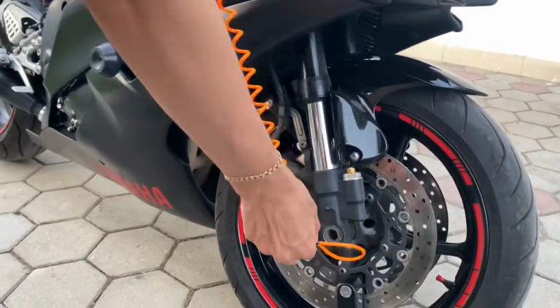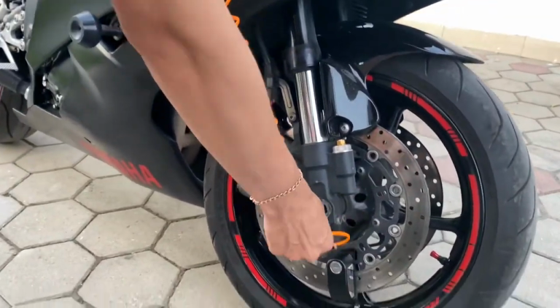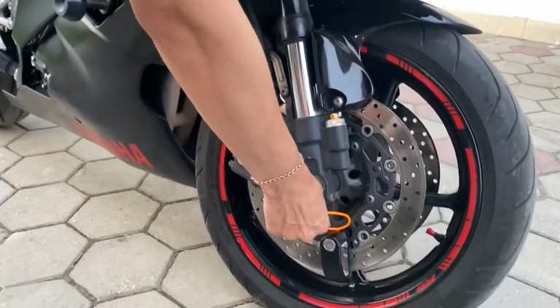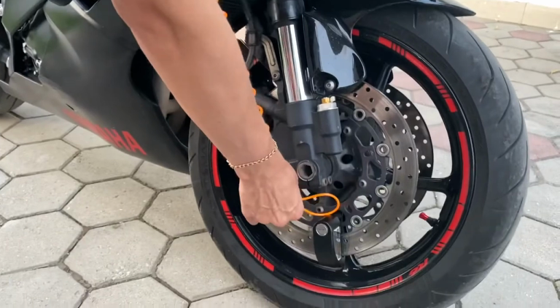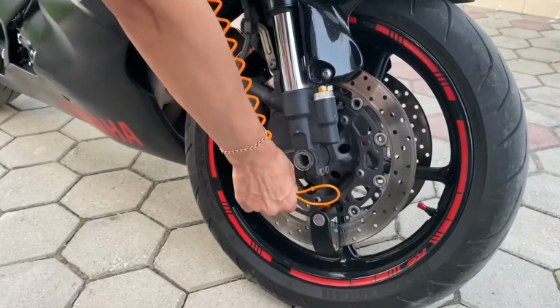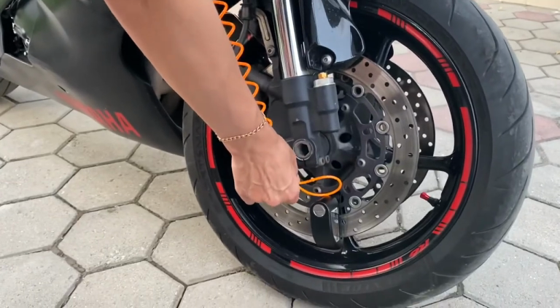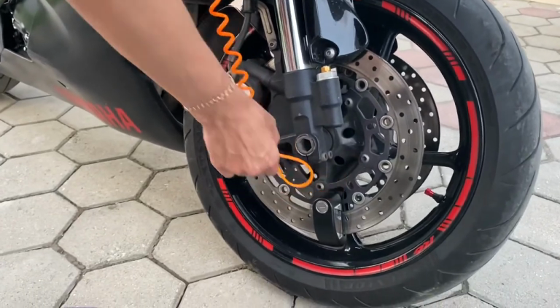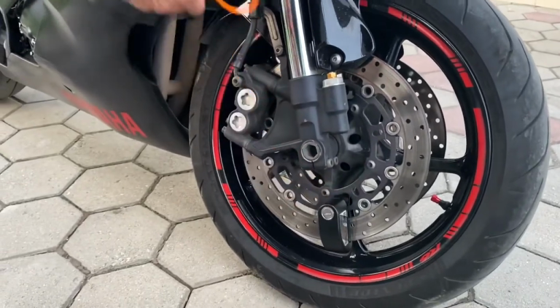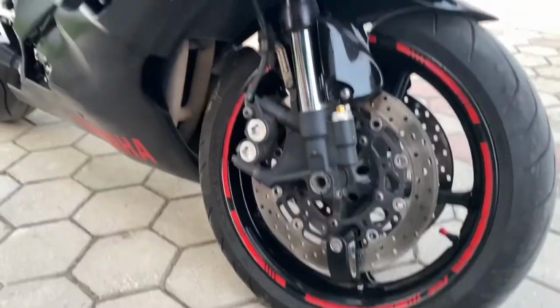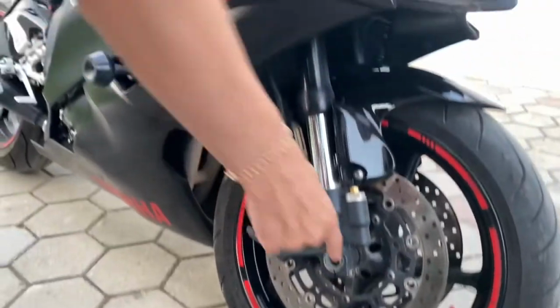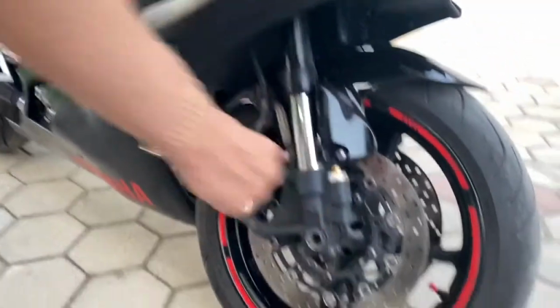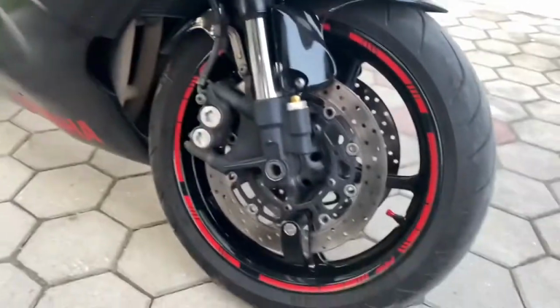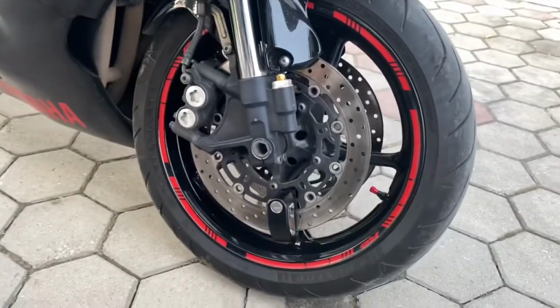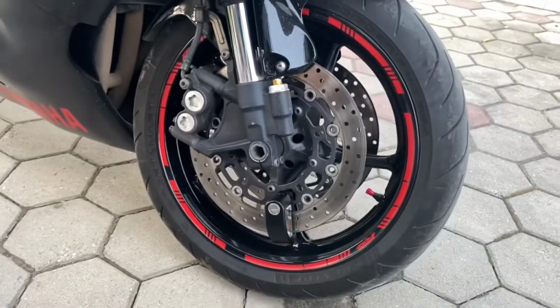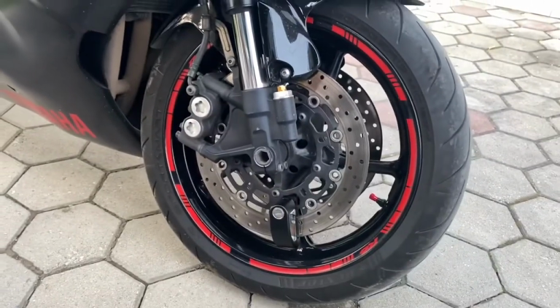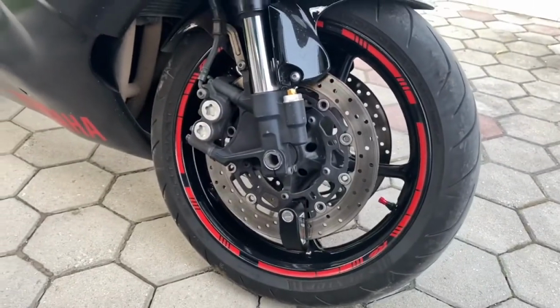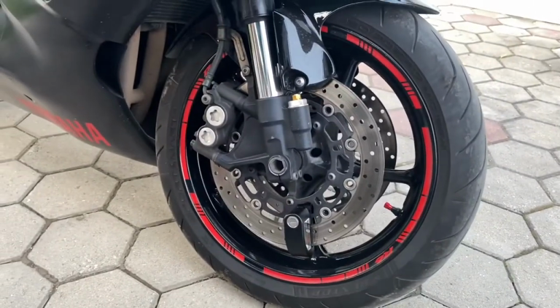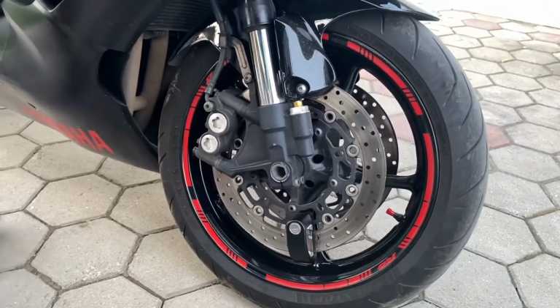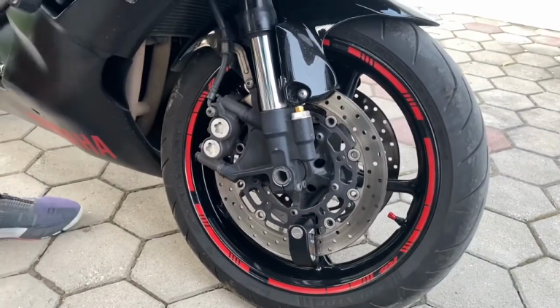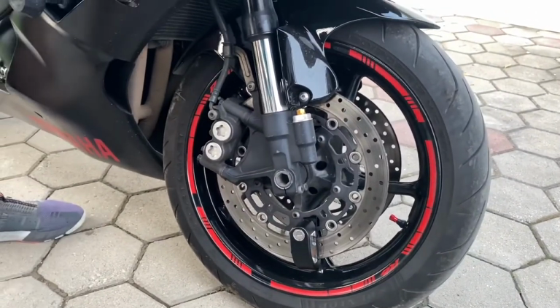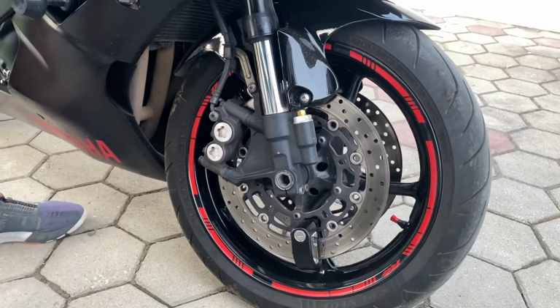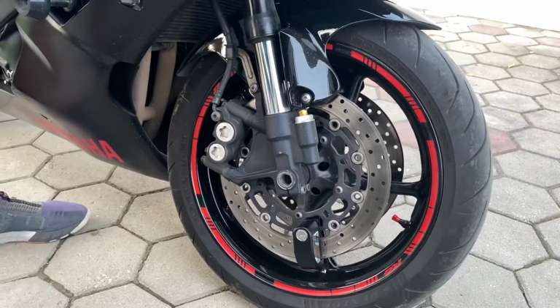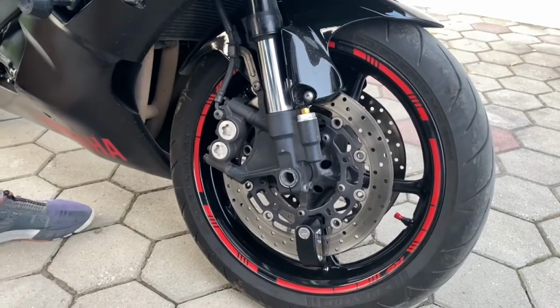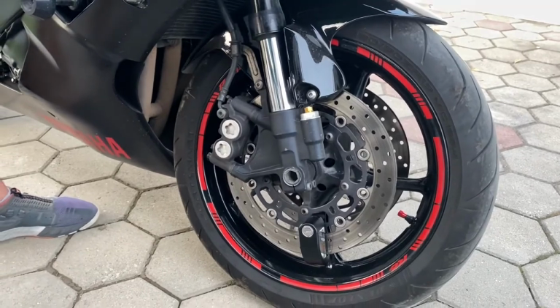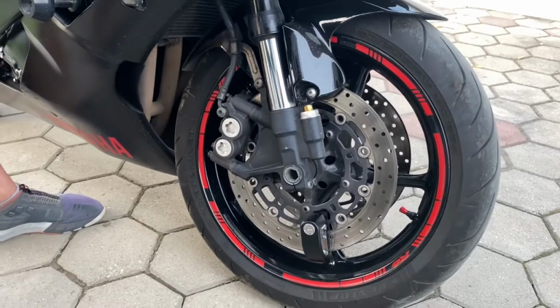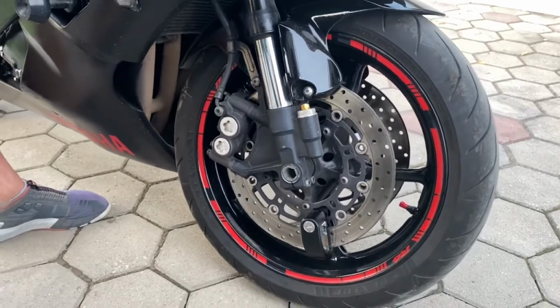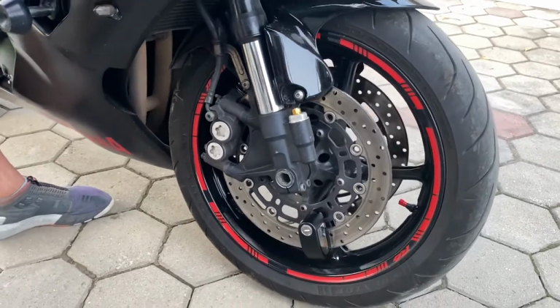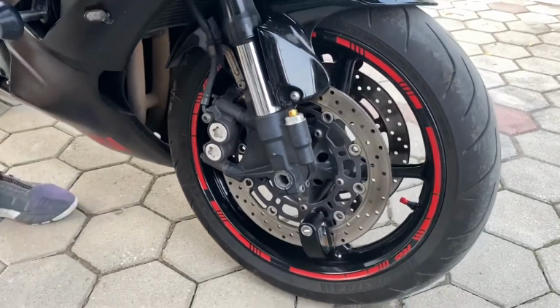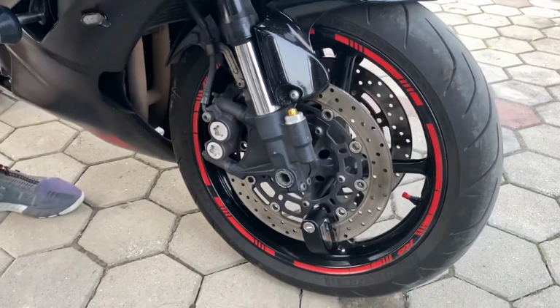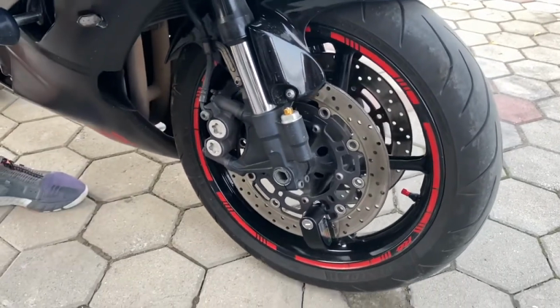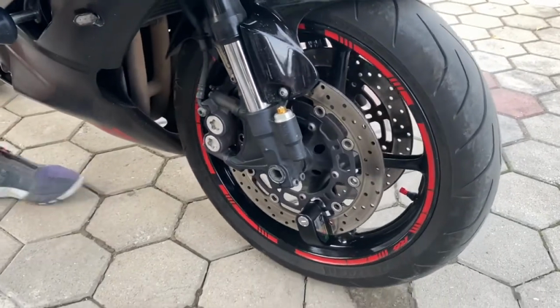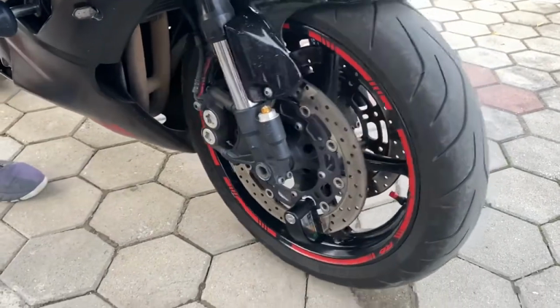You can also attach the reminder cable to remind you that you have the disc lock on. Right now, if I push the bike, it's going to start screaming.